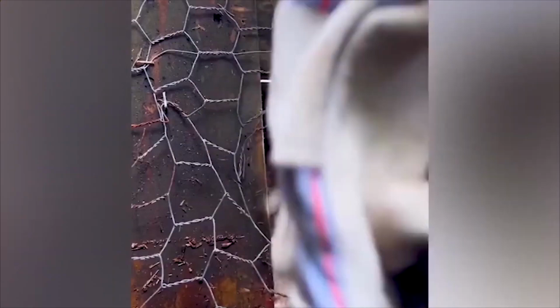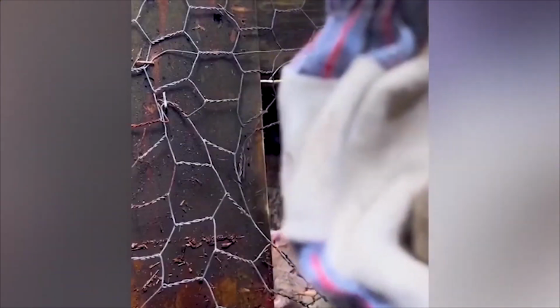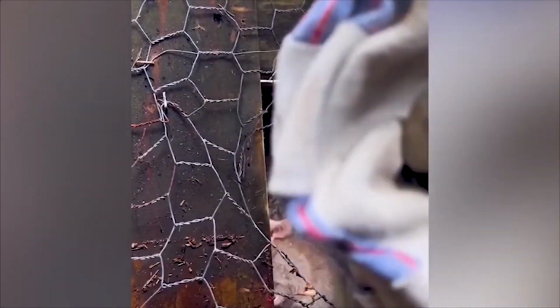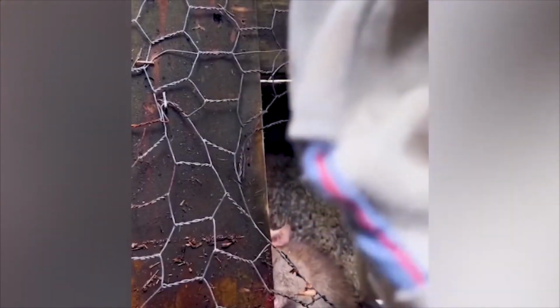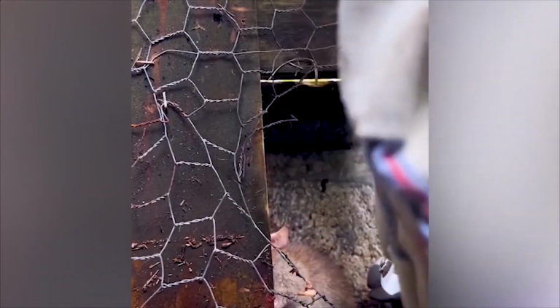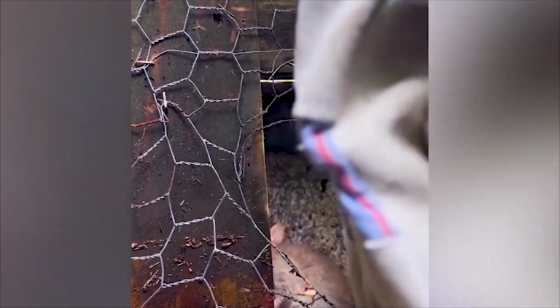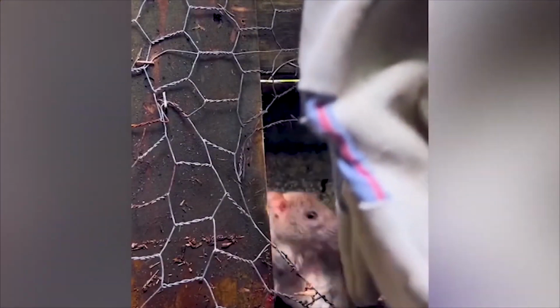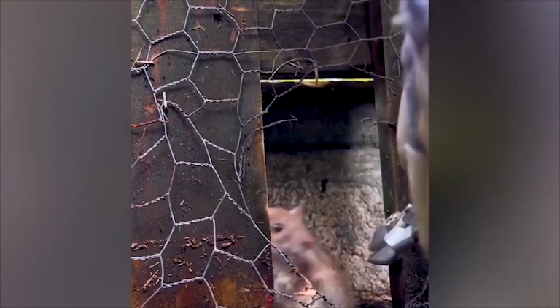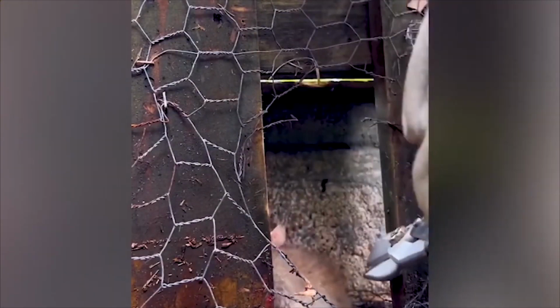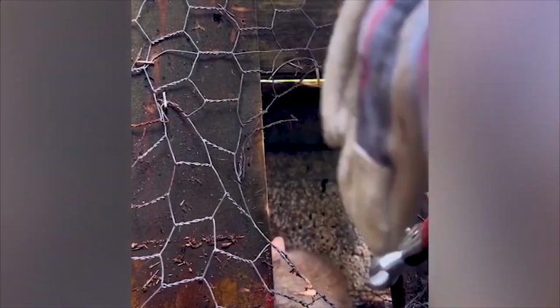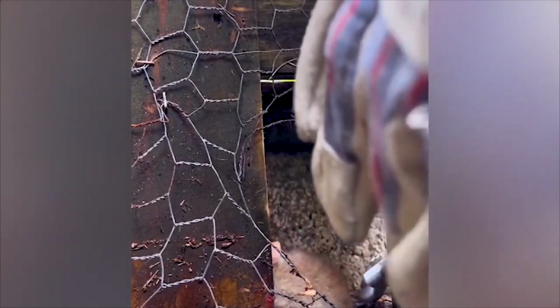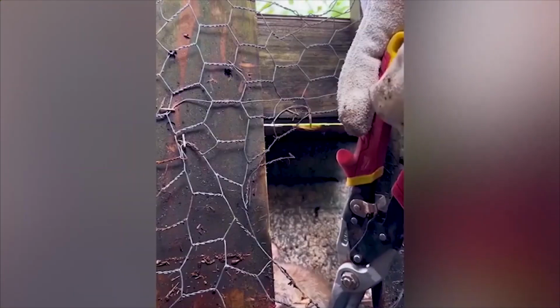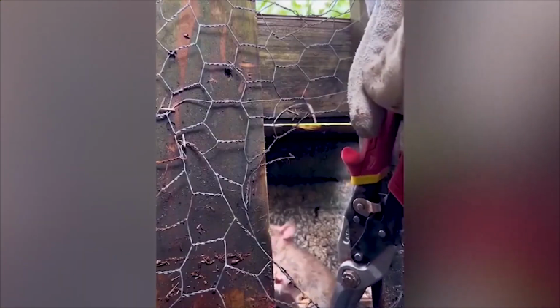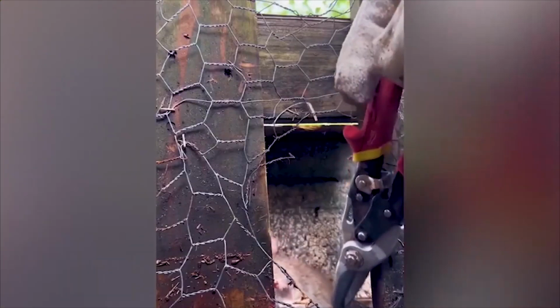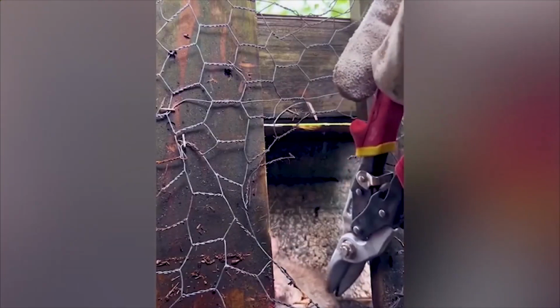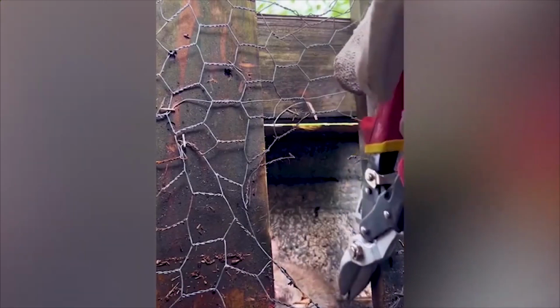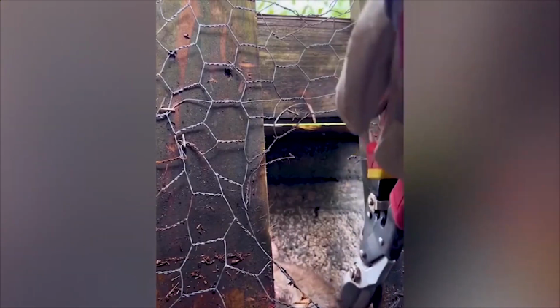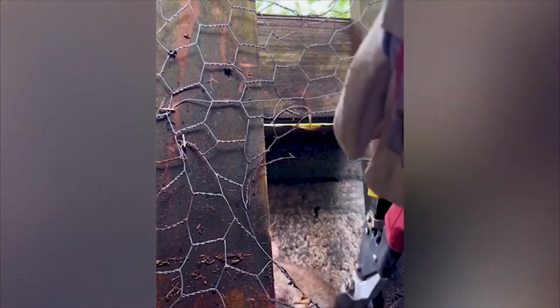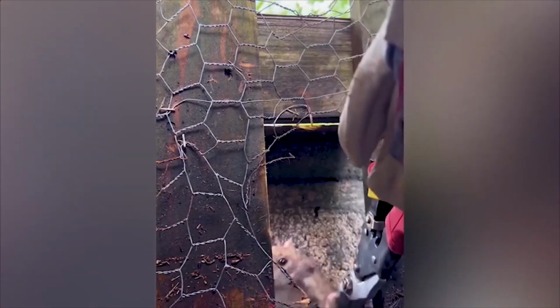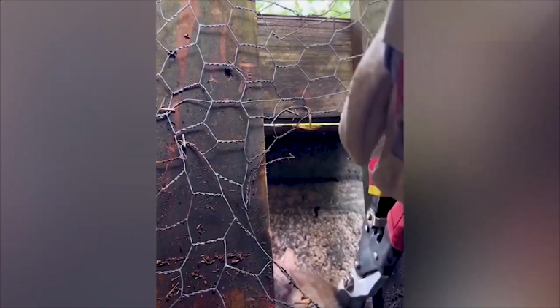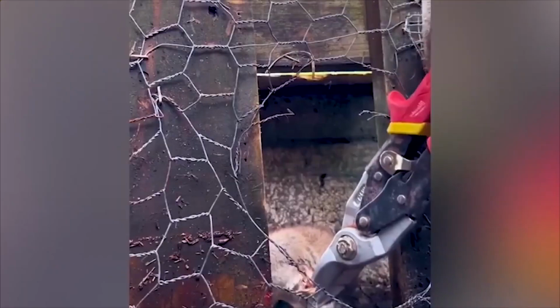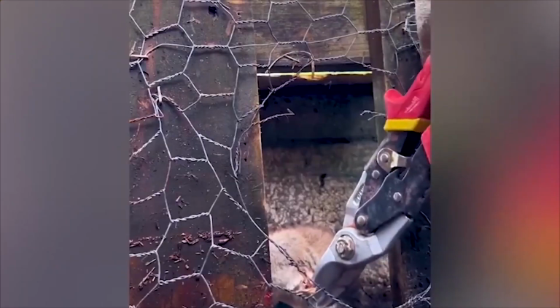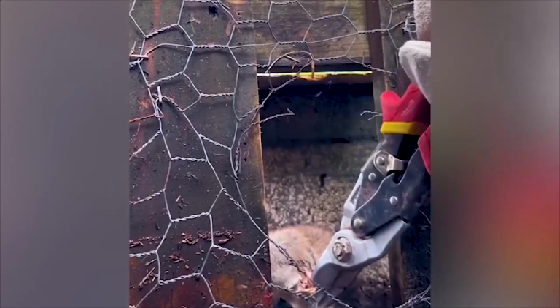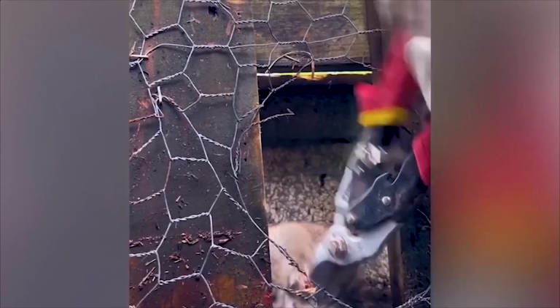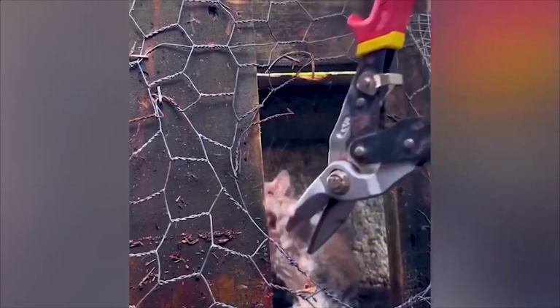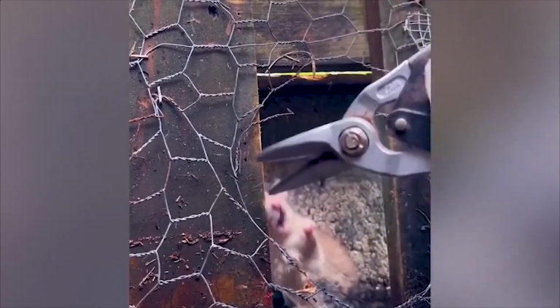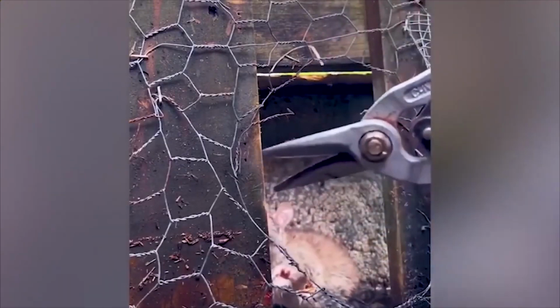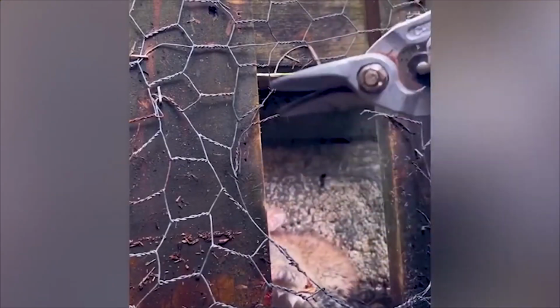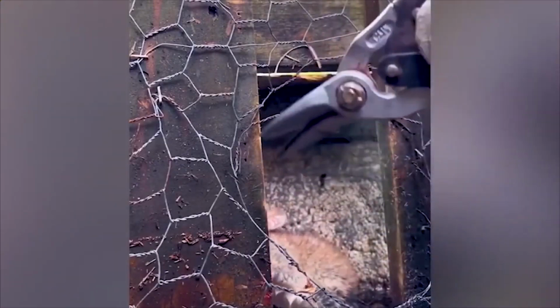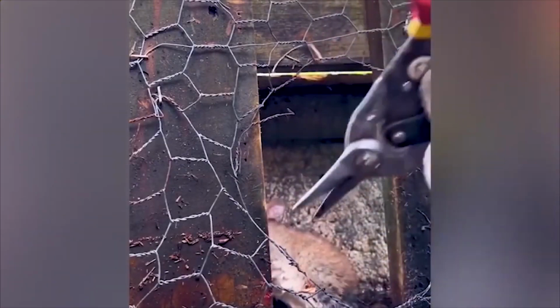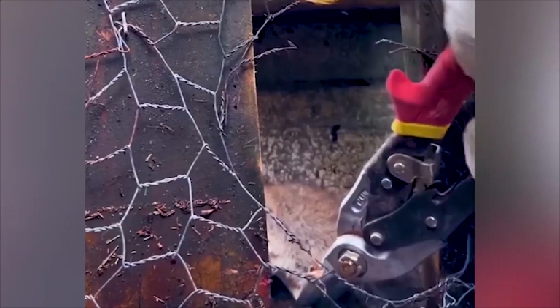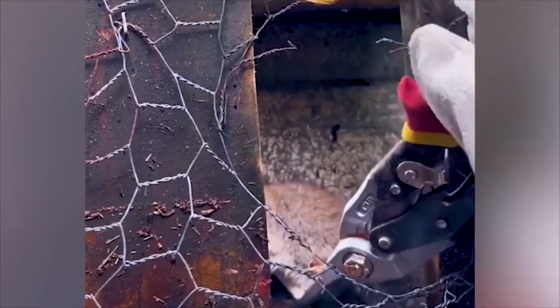Being trapped in steel wires must have been terrible for such a little creature. For that reason, the woman comforted and released it as gently as possible.